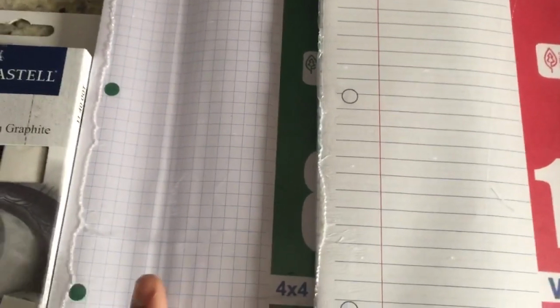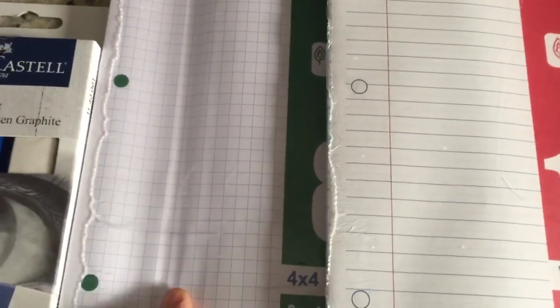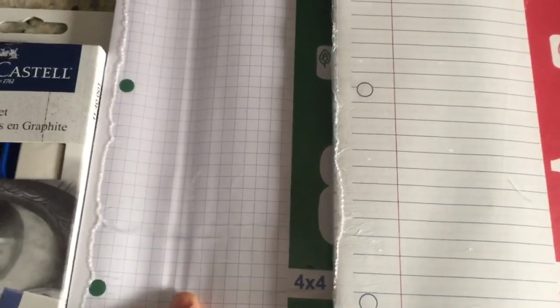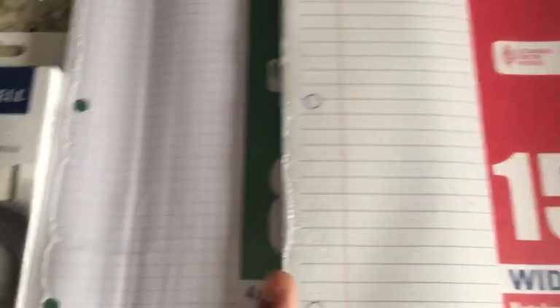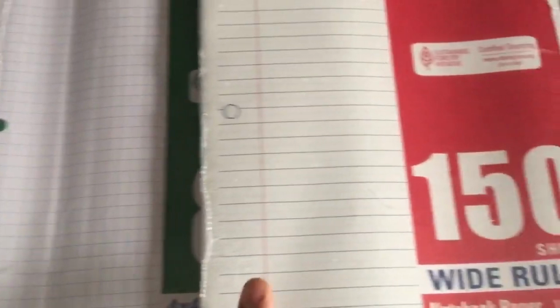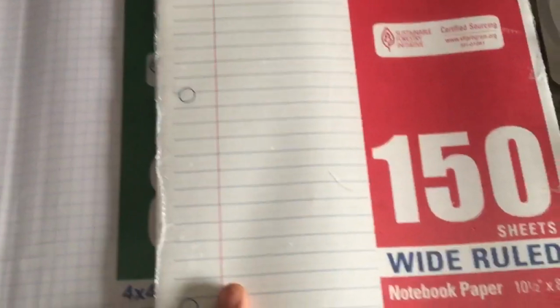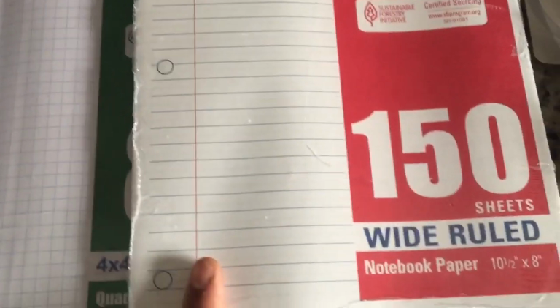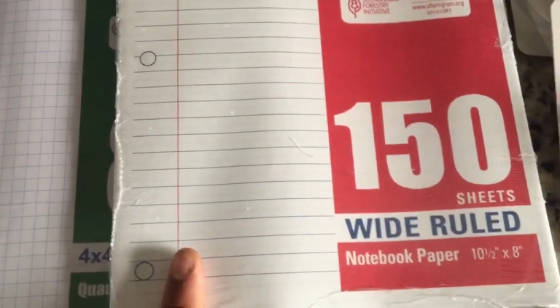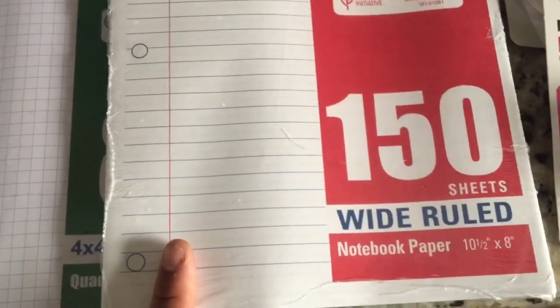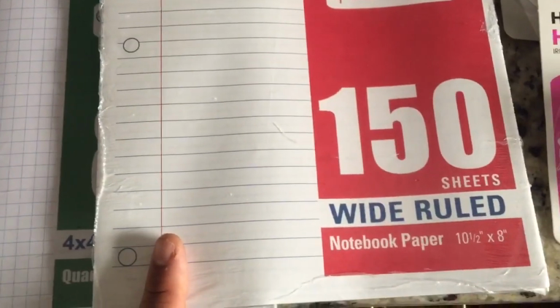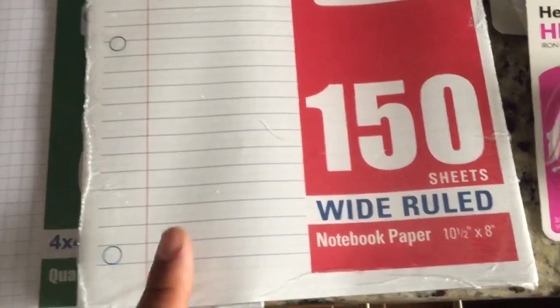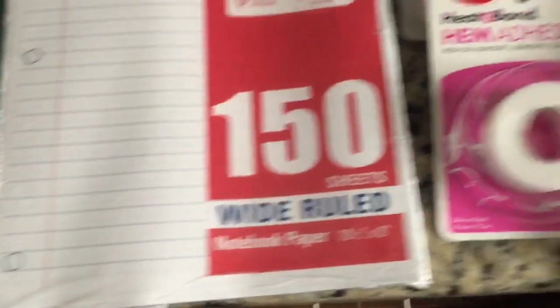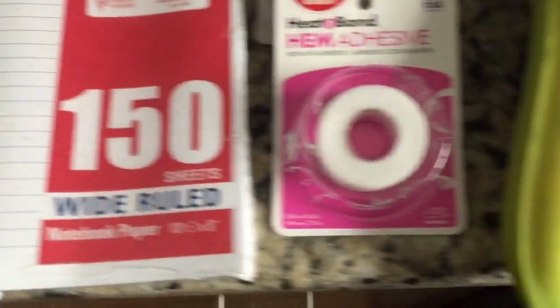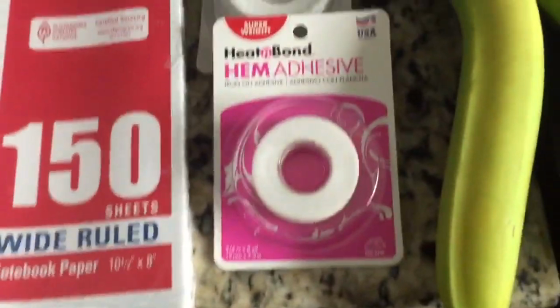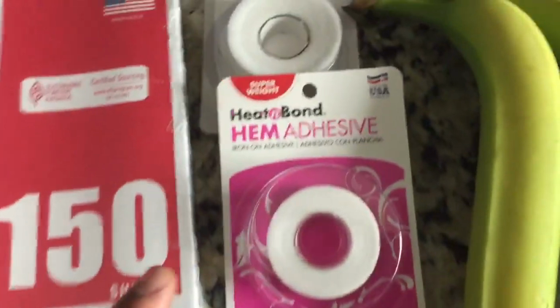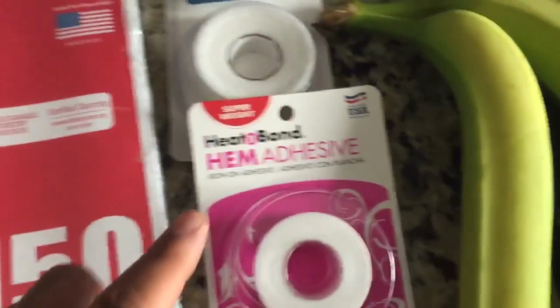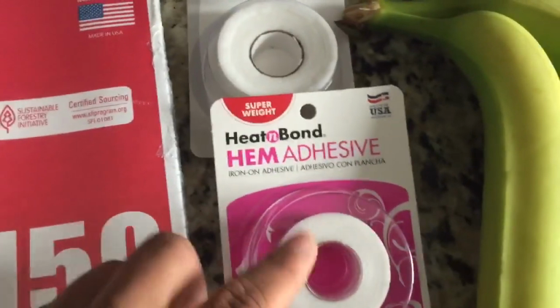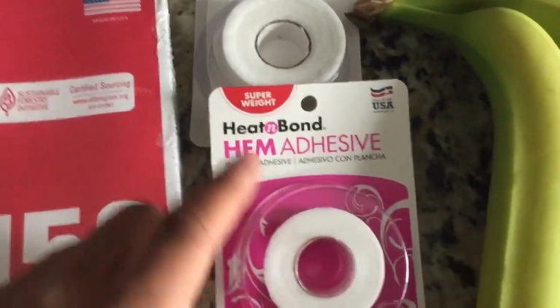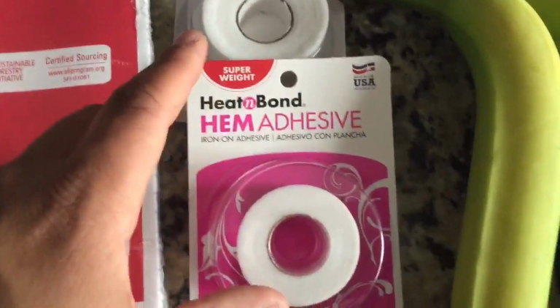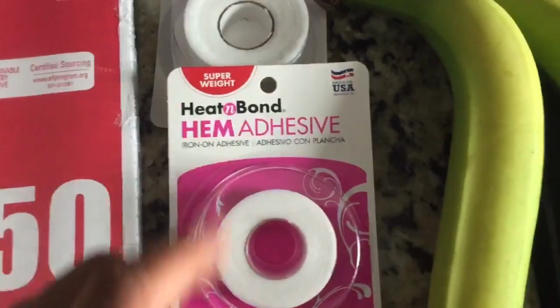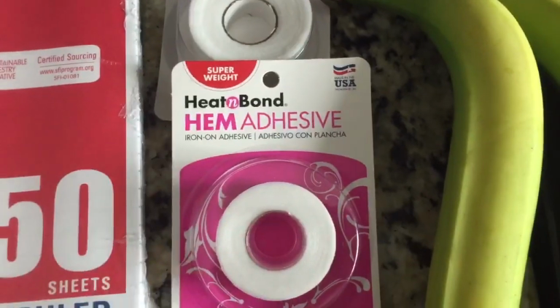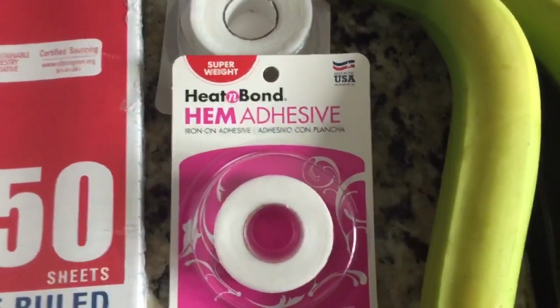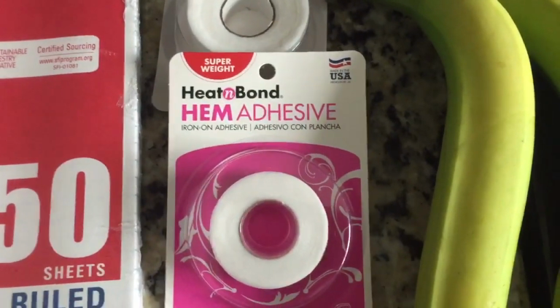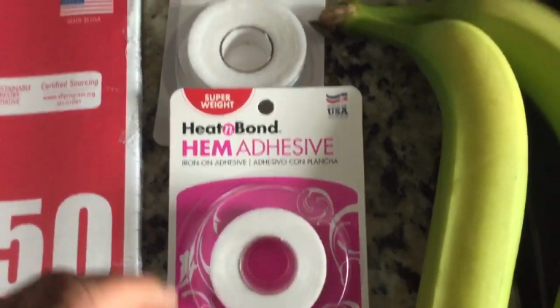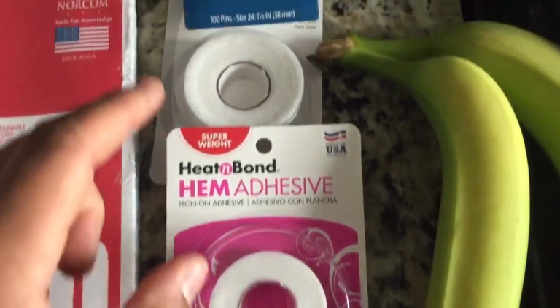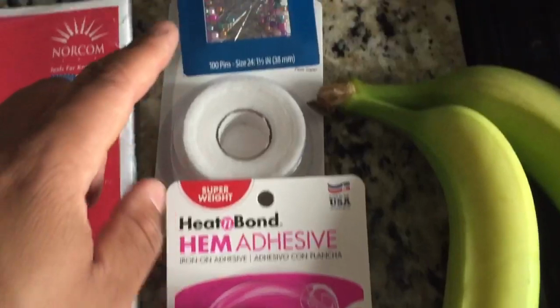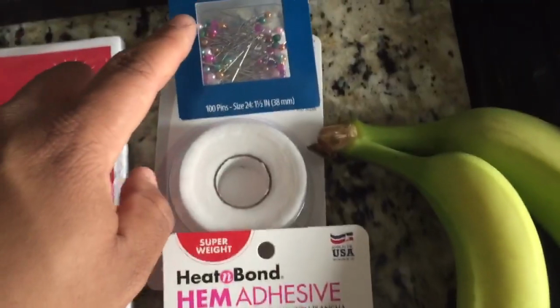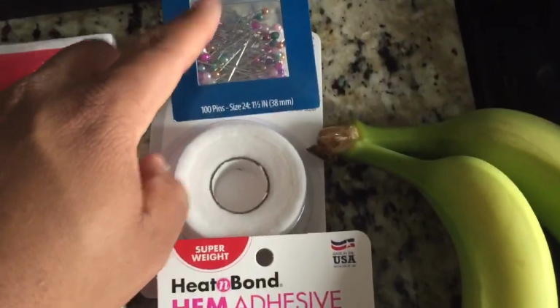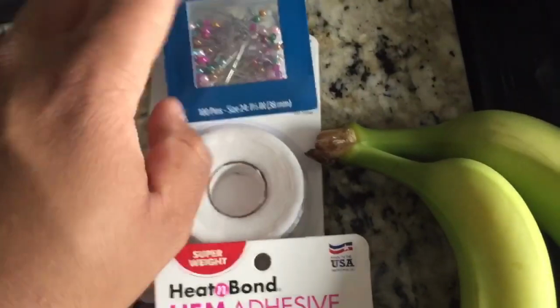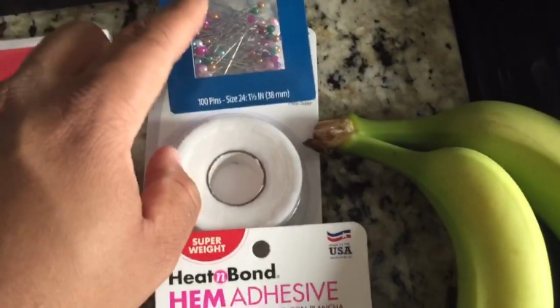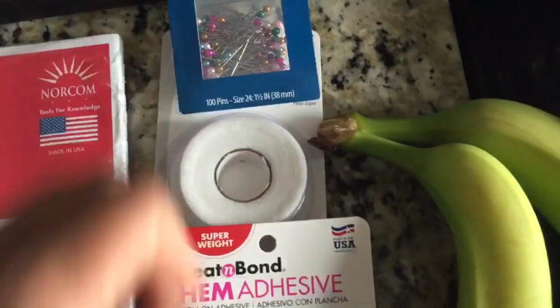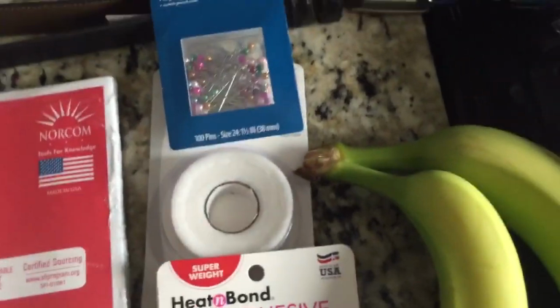Then I got two types of paper — some graphing paper as well as some wide-rolled paper. Then I picked up some hem adhesive to hem some pants, and I picked up some pens to help with that as well.